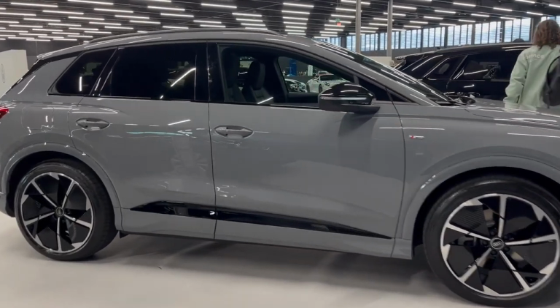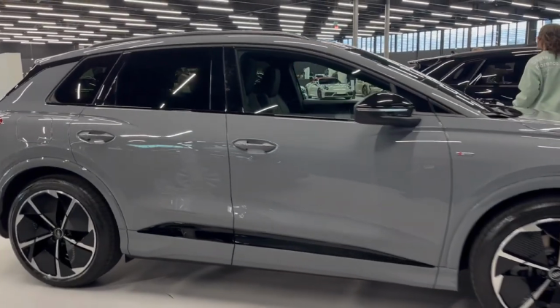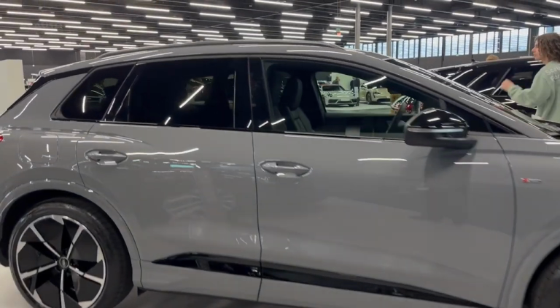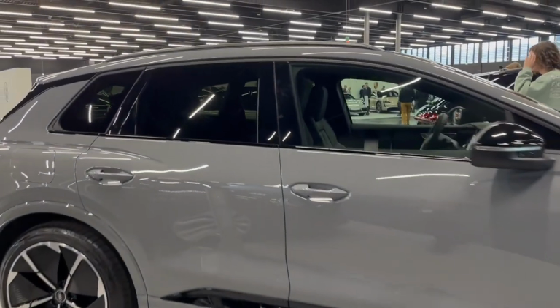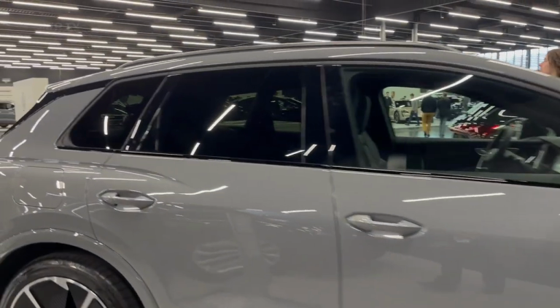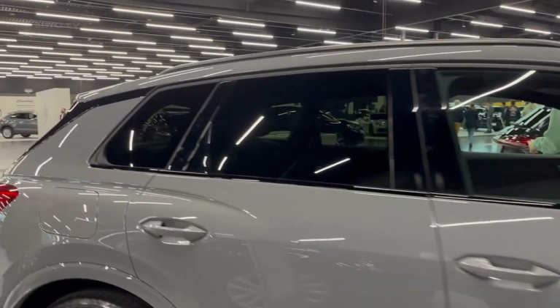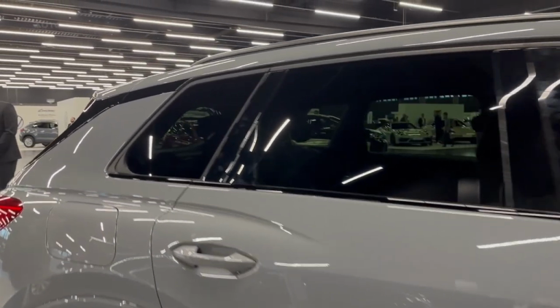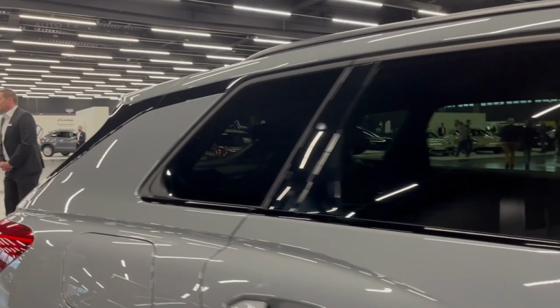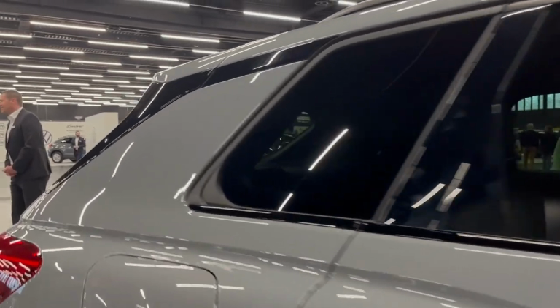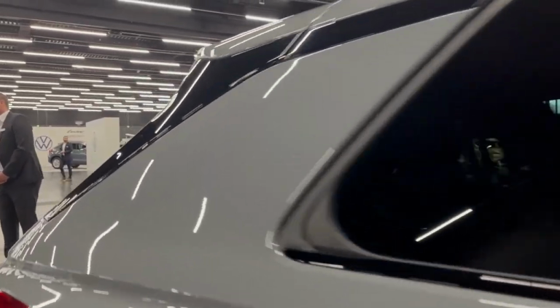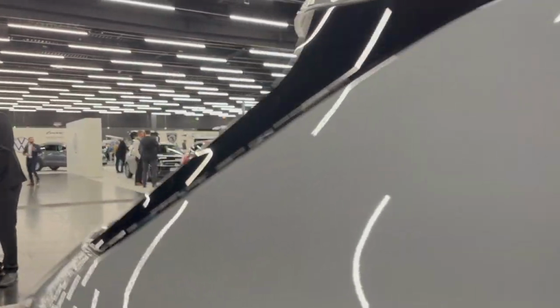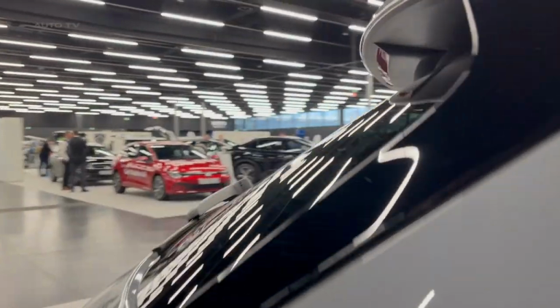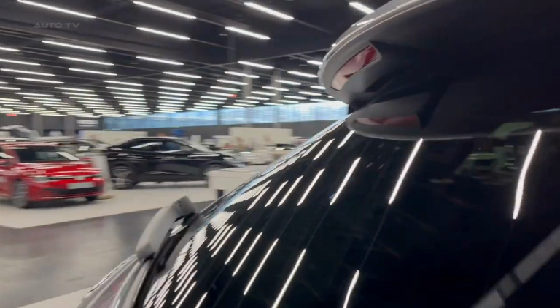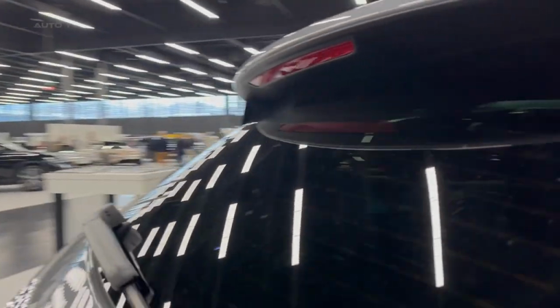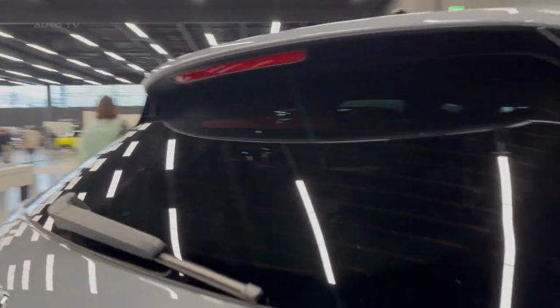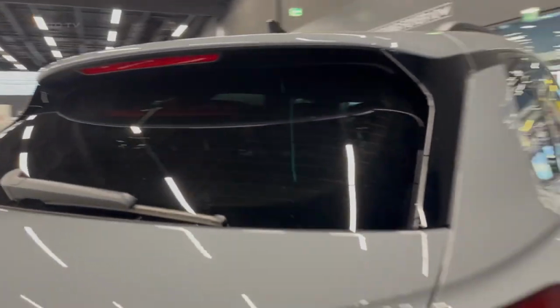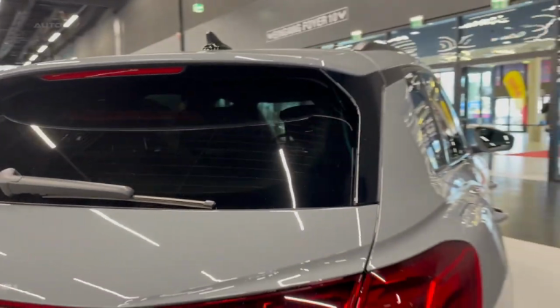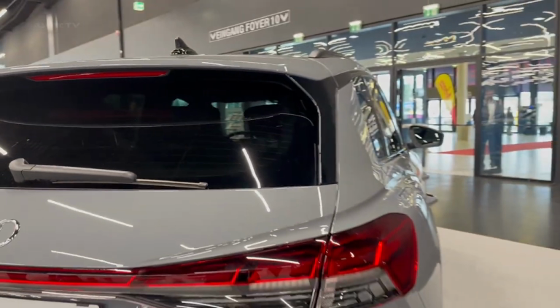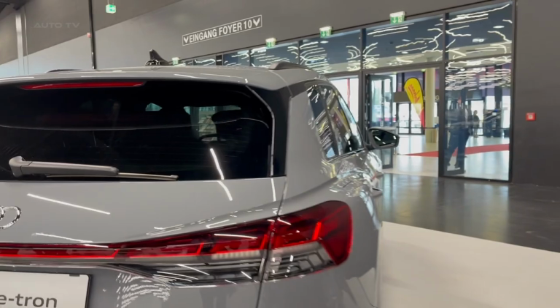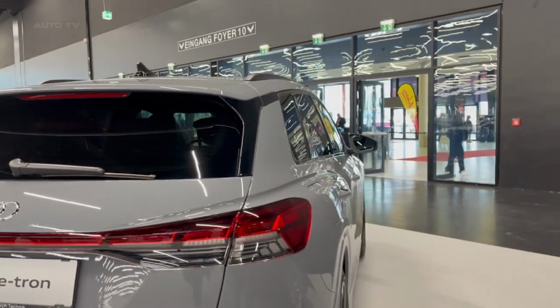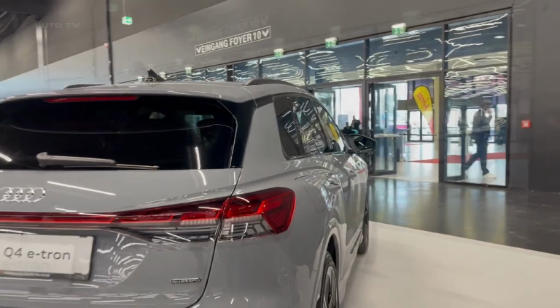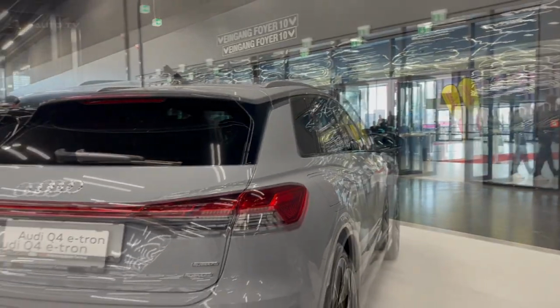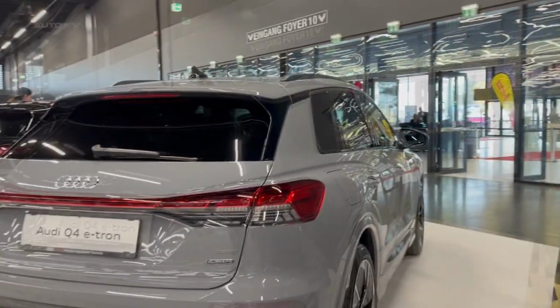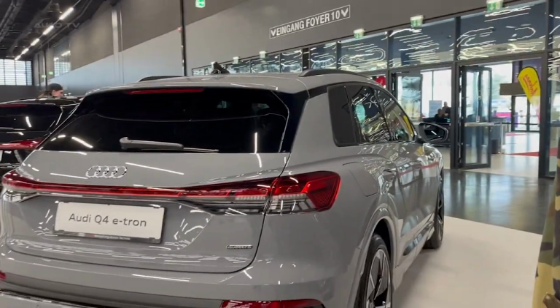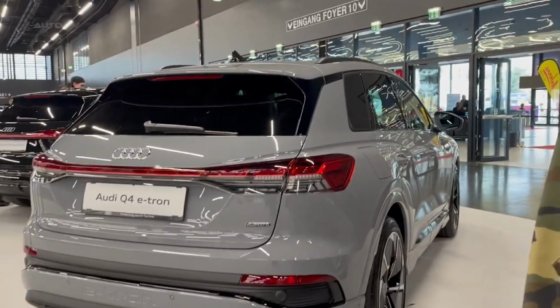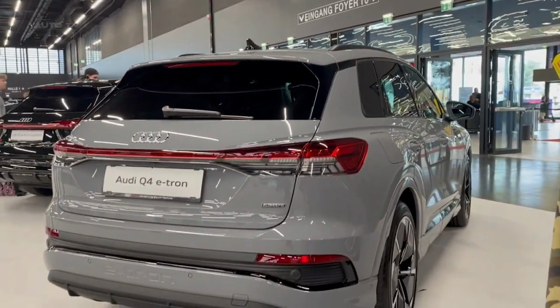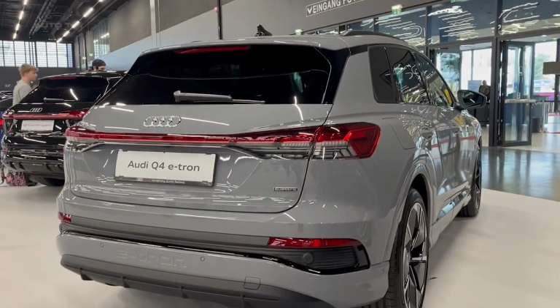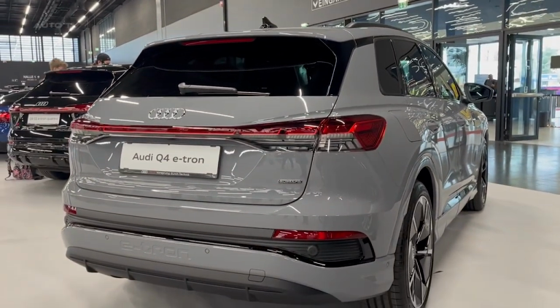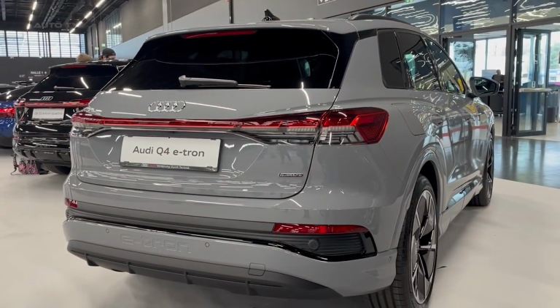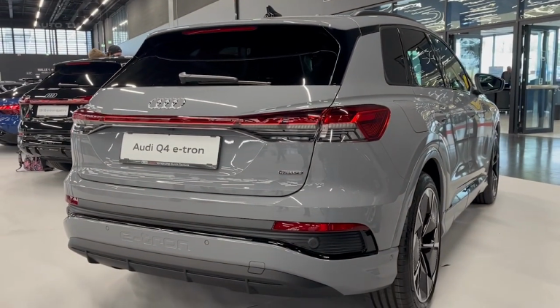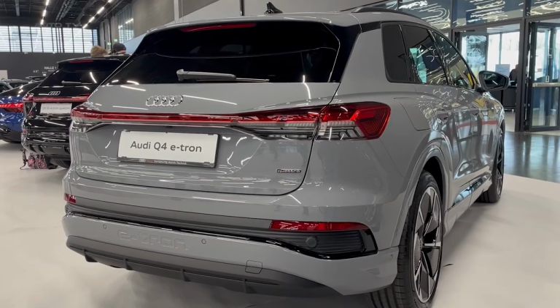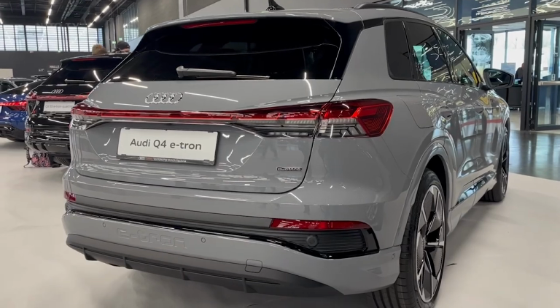The Q4 e-tron also has quick acceleration and responsive handling, making it great for parking lots and U-turns. Additionally, the Audi Q4 e-tron is based on Volkswagen Group's electric MEB platform and comes with all-wheel drive.